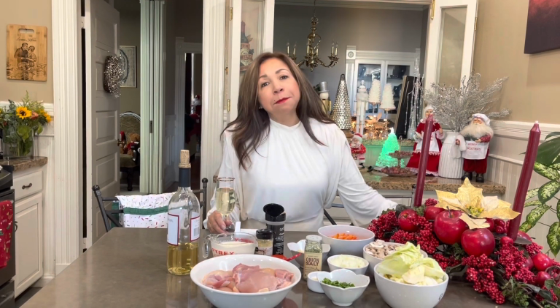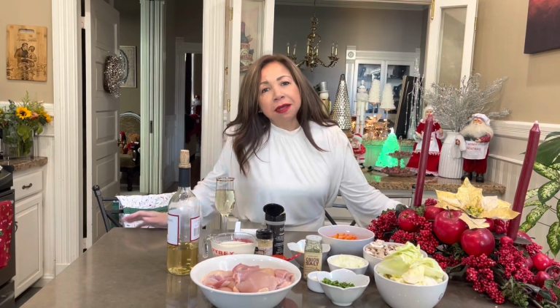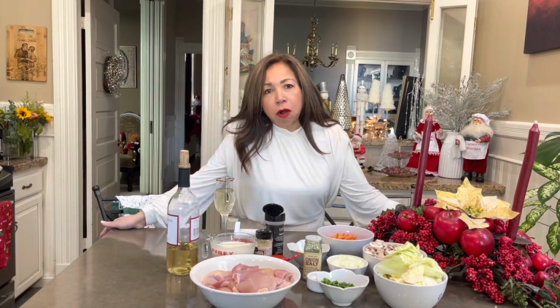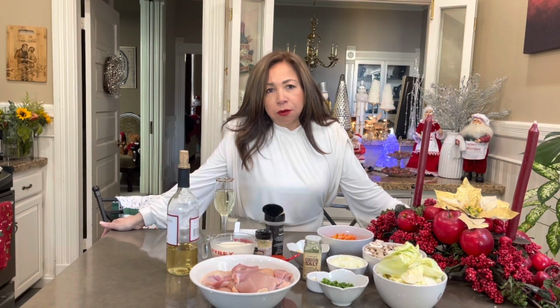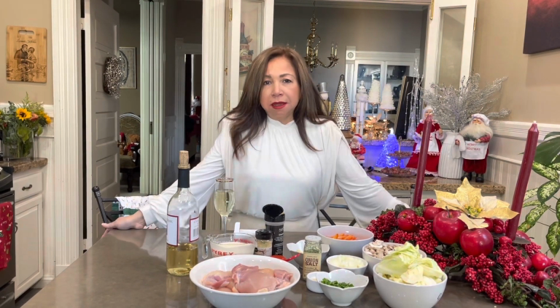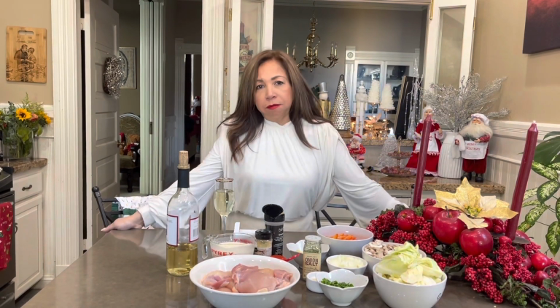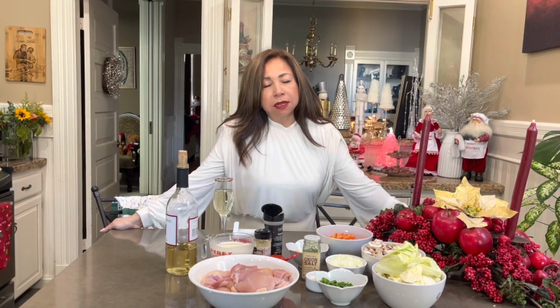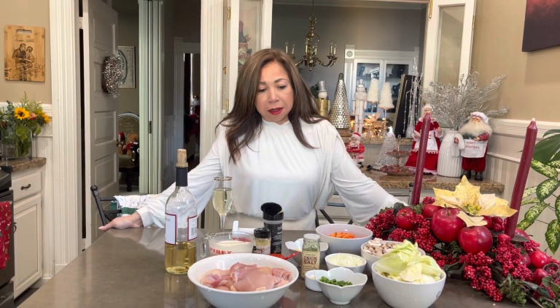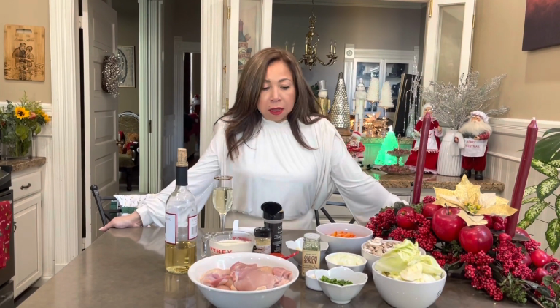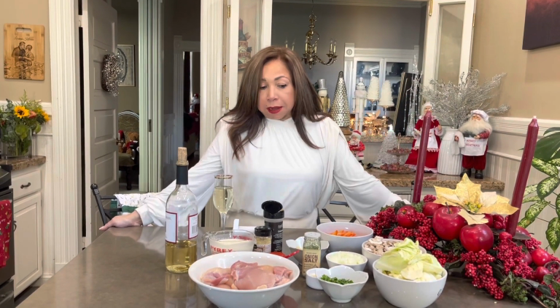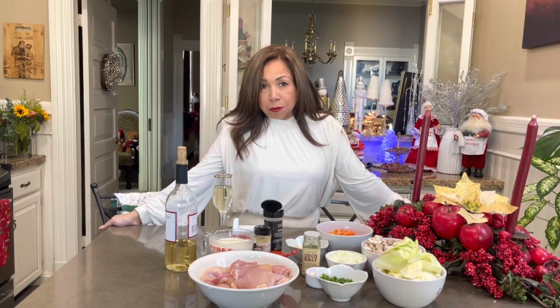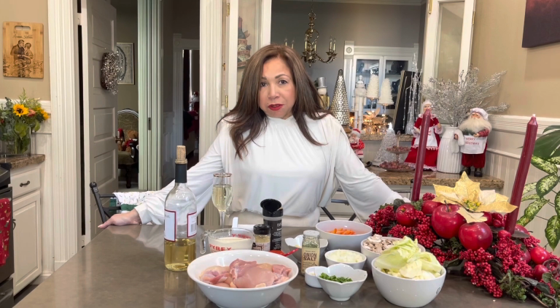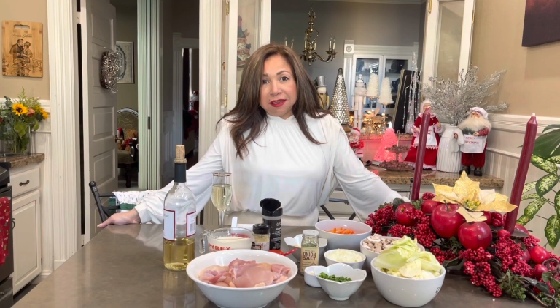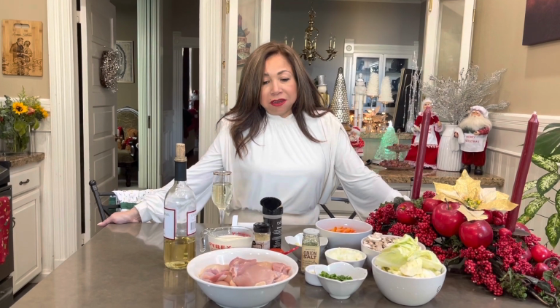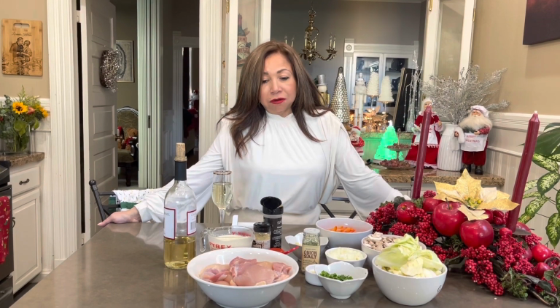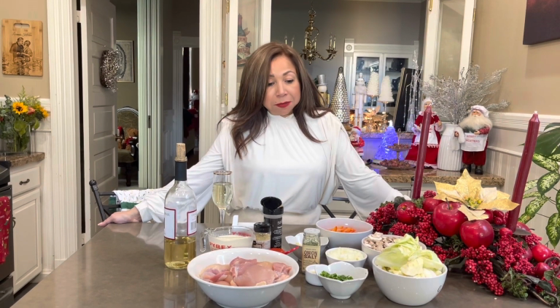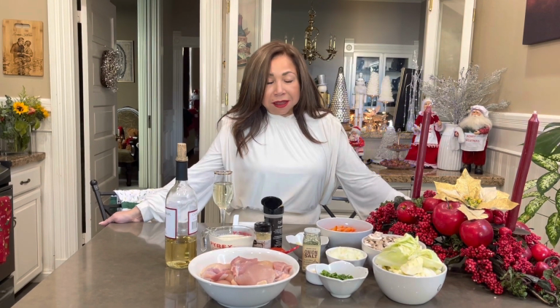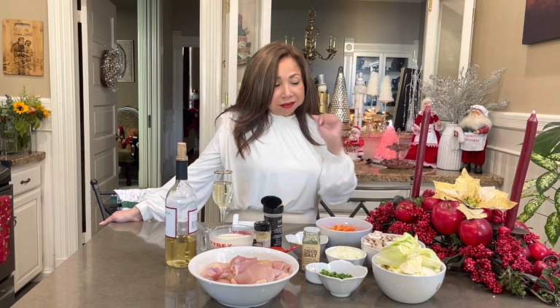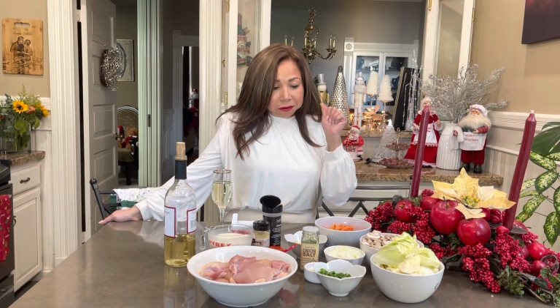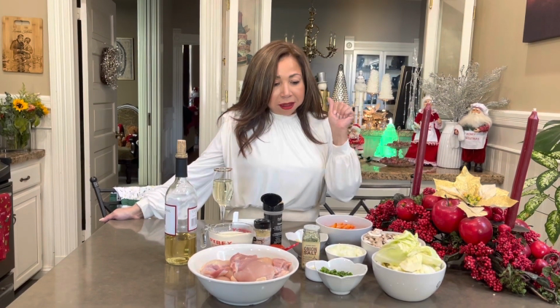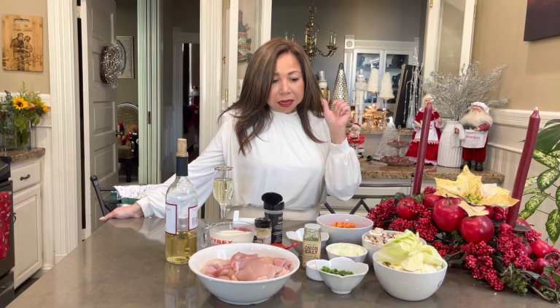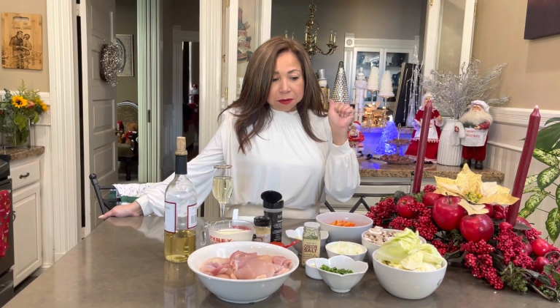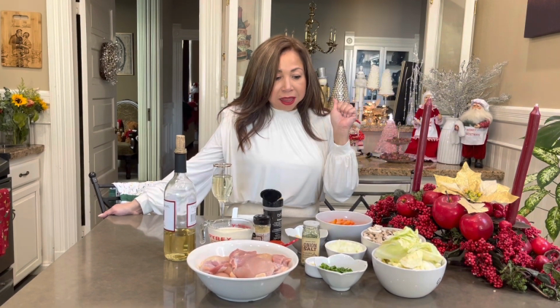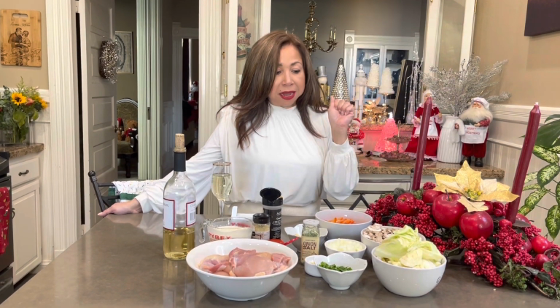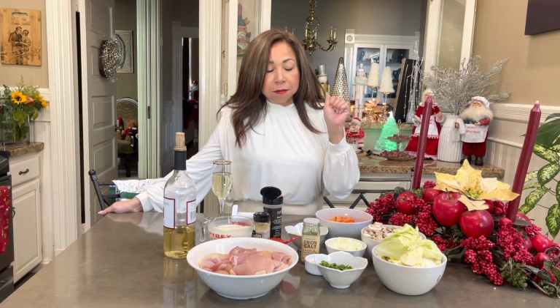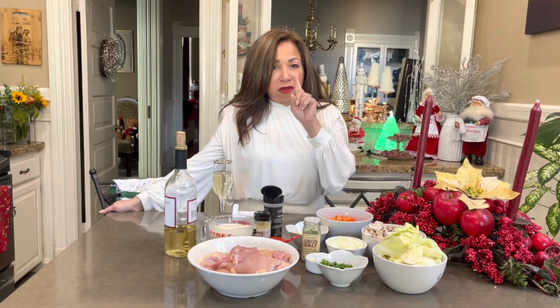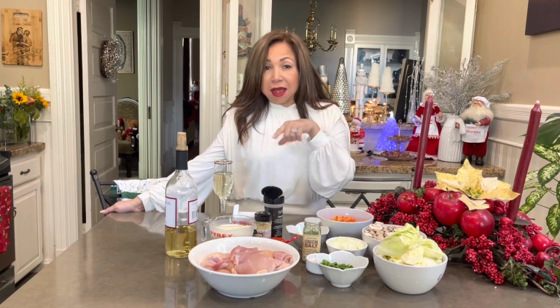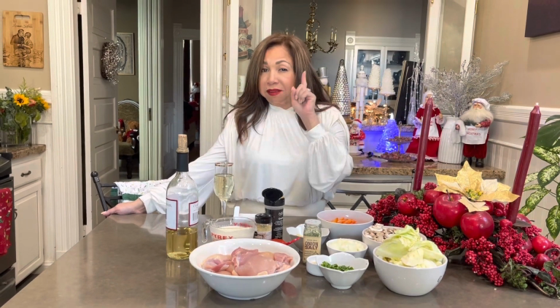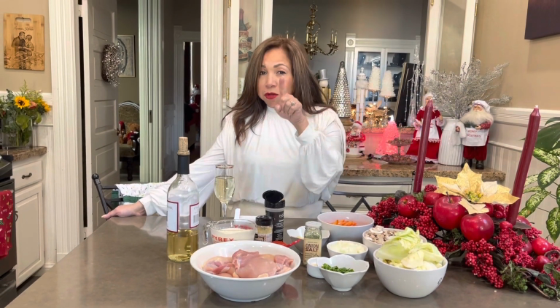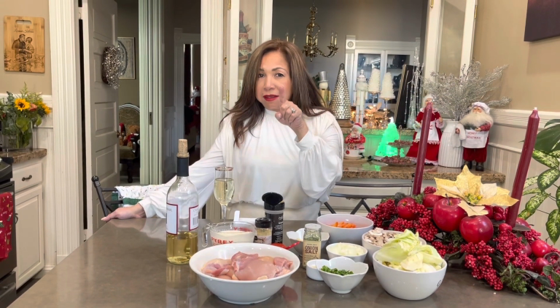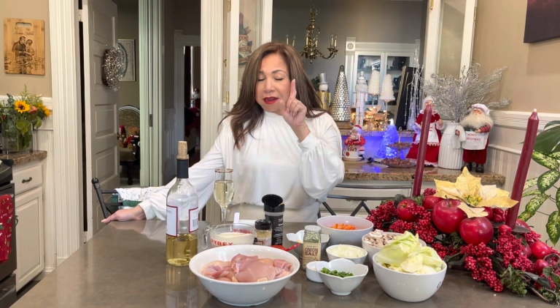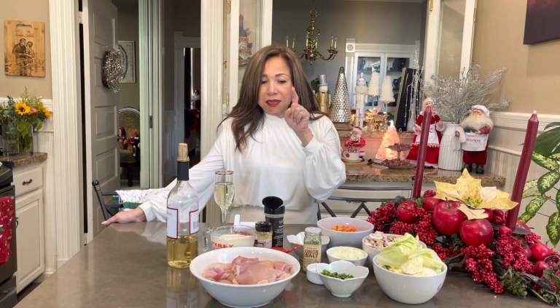I'm back. I'm sorry, I know I've been gone for more than a month, but I'm back with another easy and delicious recipe. I'm a little nervous today, maybe because I haven't seen you guys in a long time.